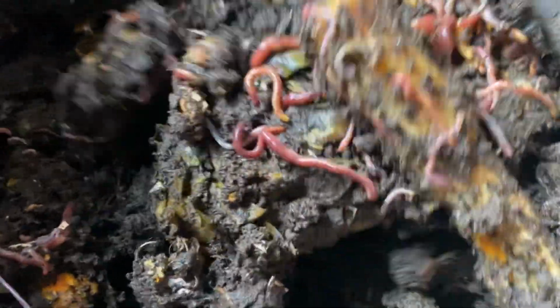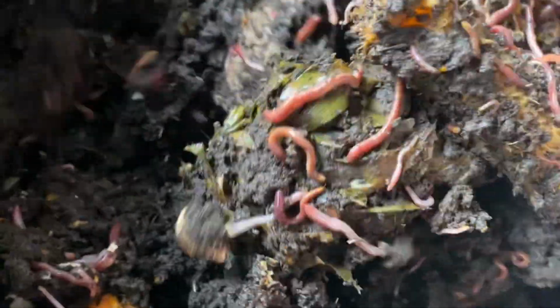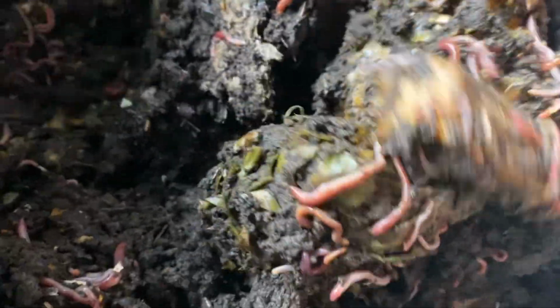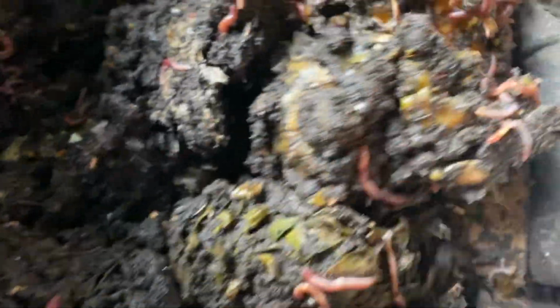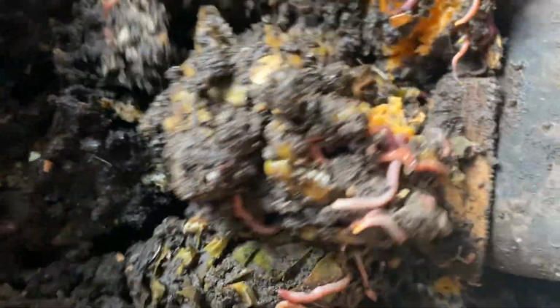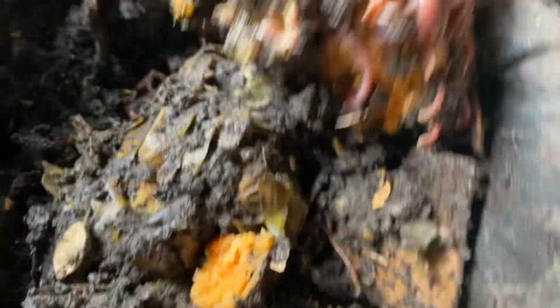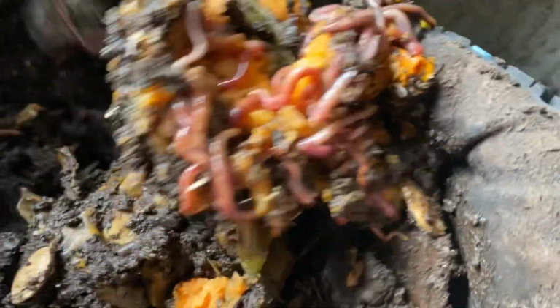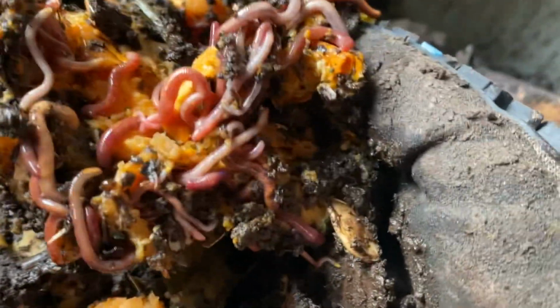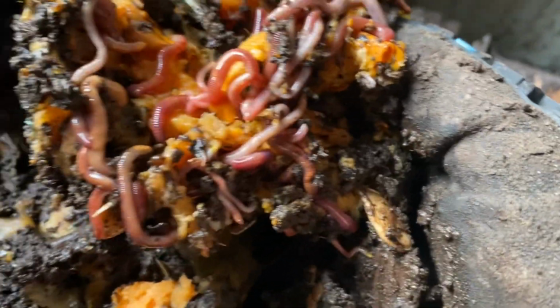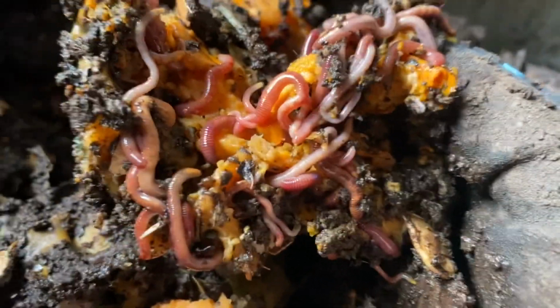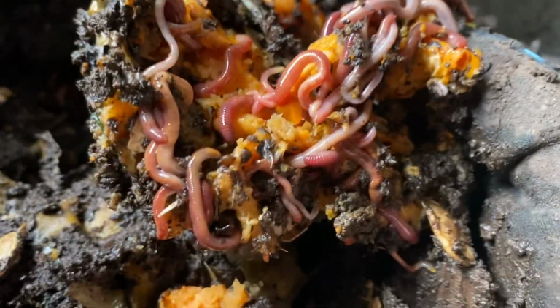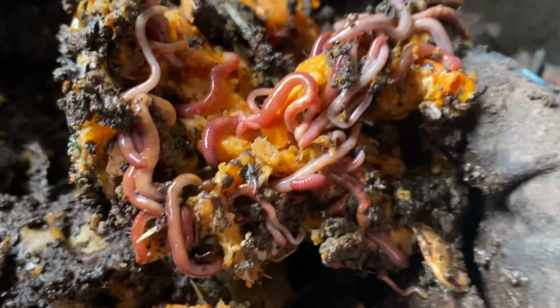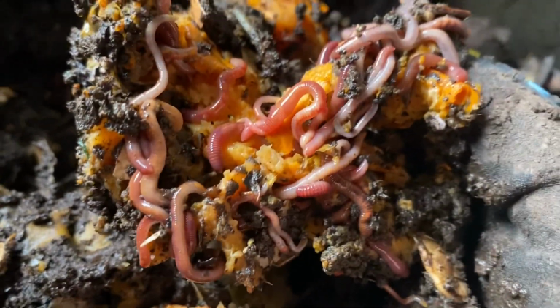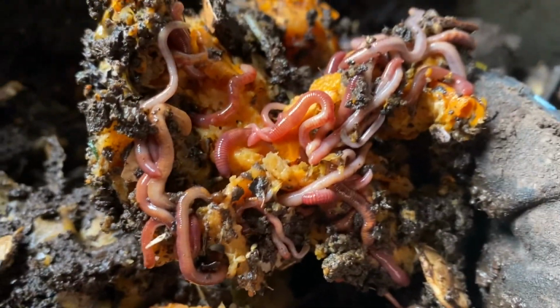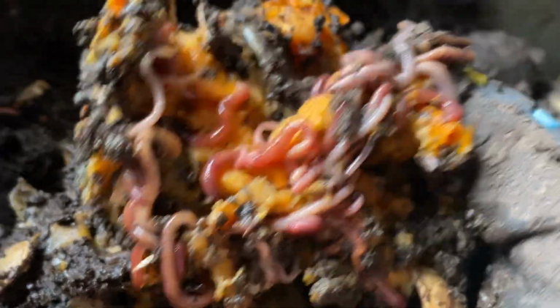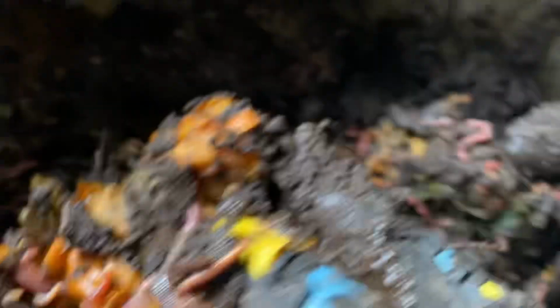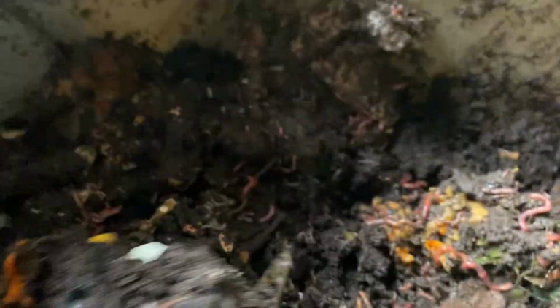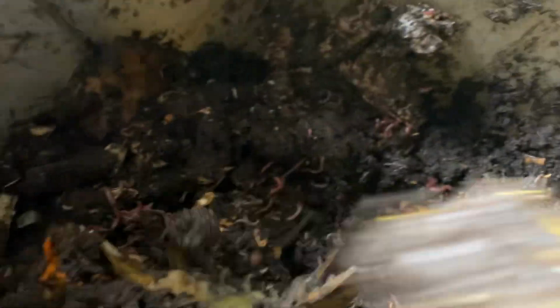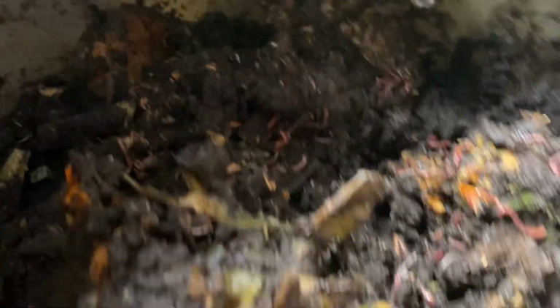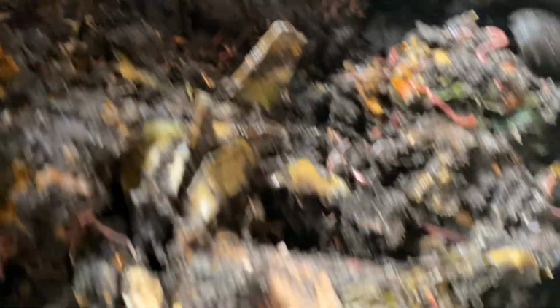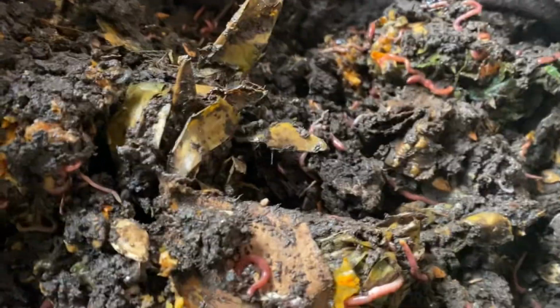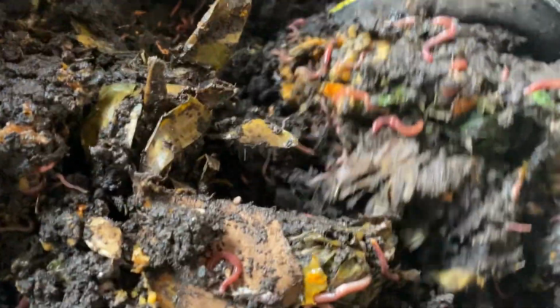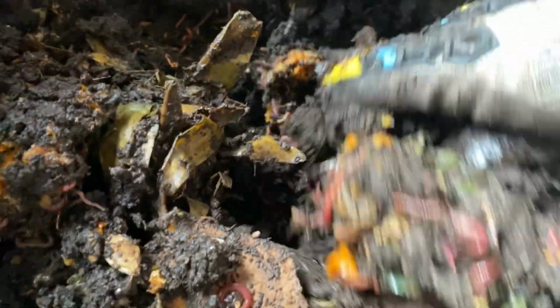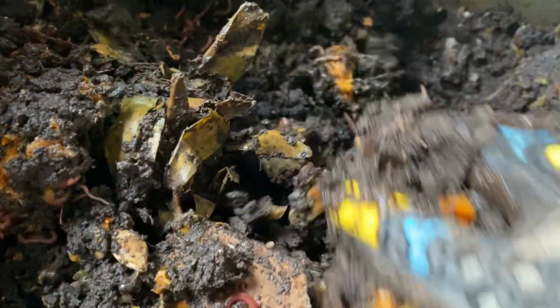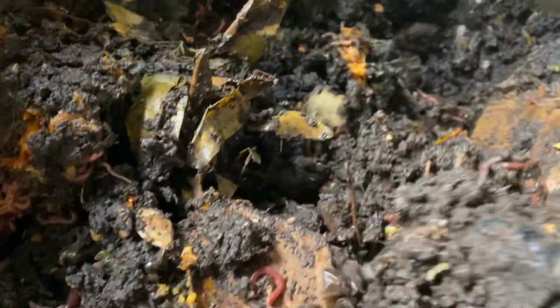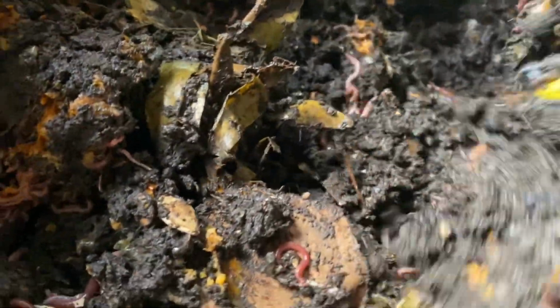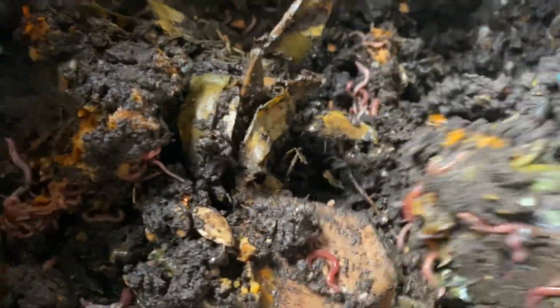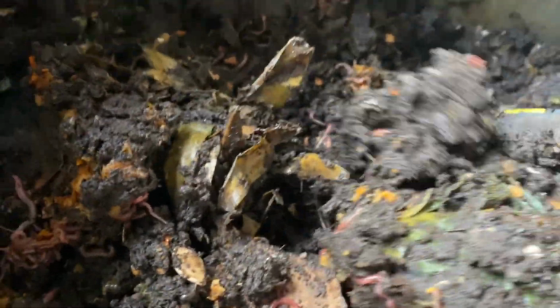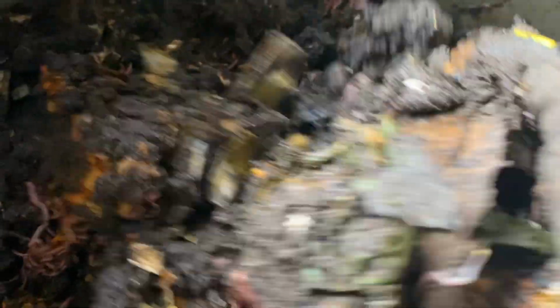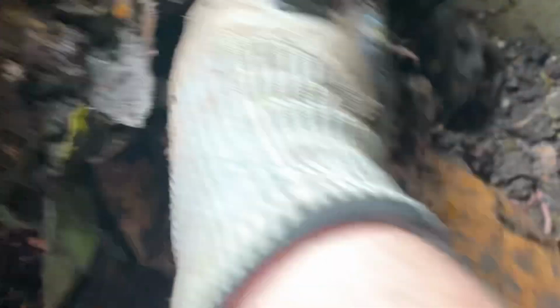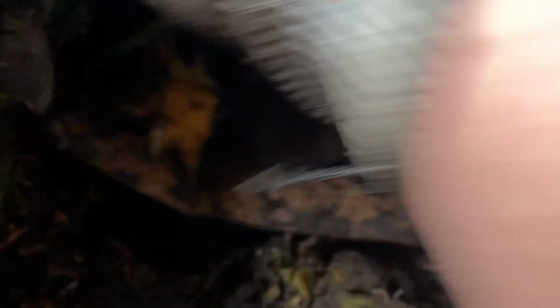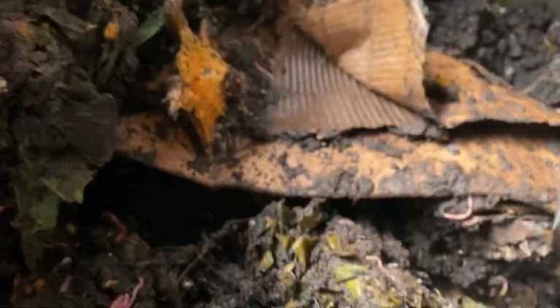More and more worms, just in every handful. Things are breaking down slowly but surely.